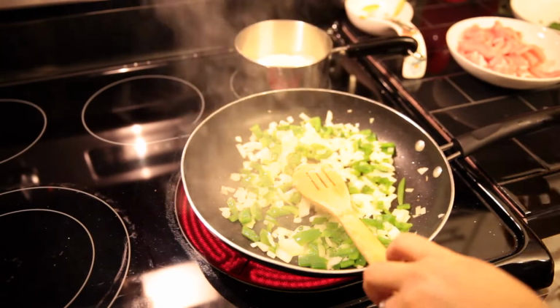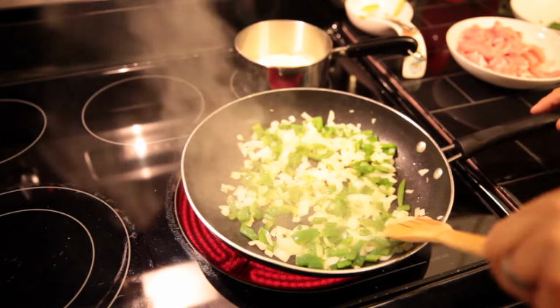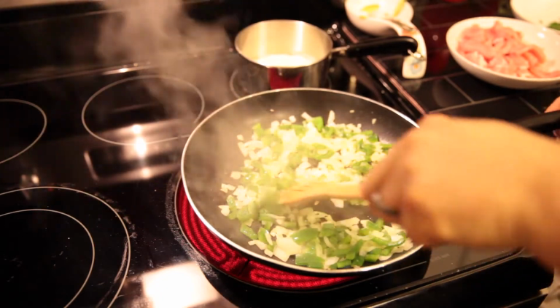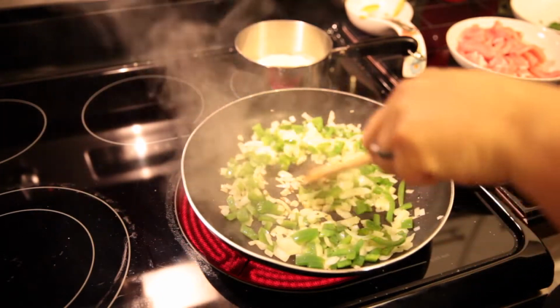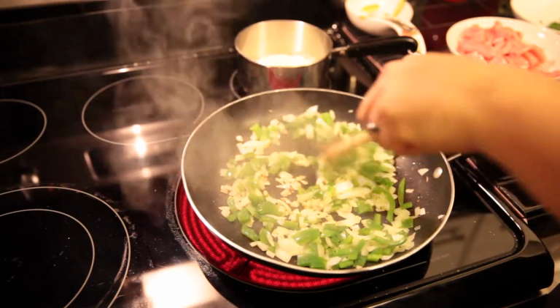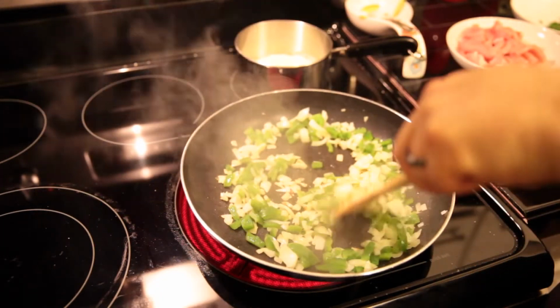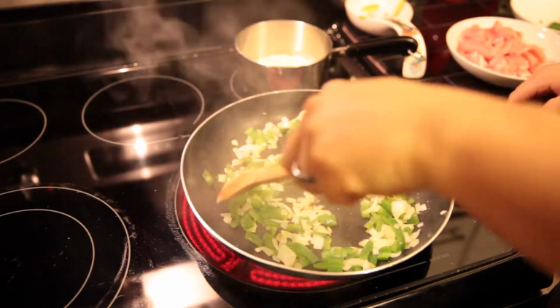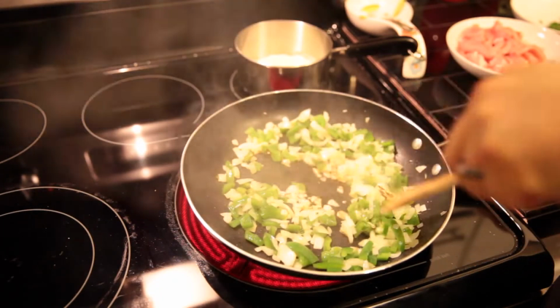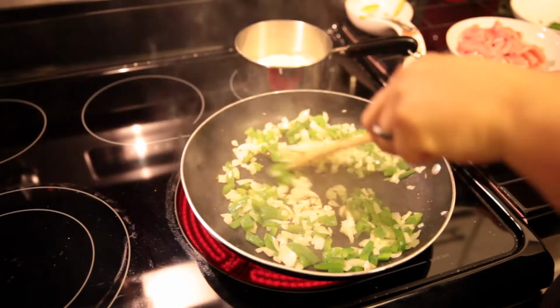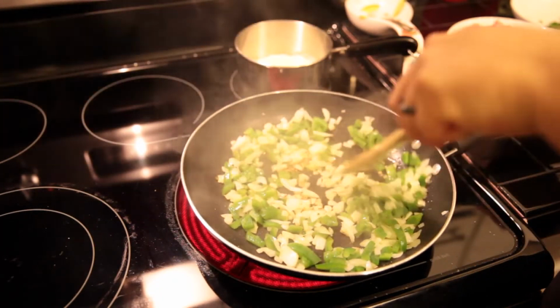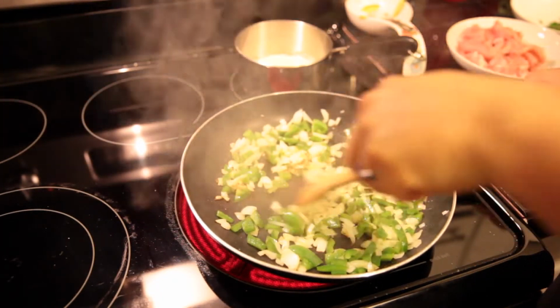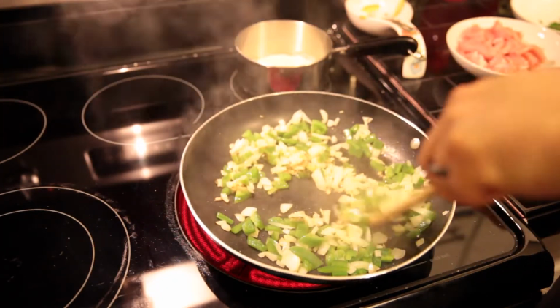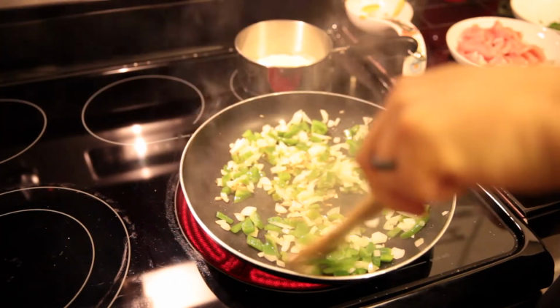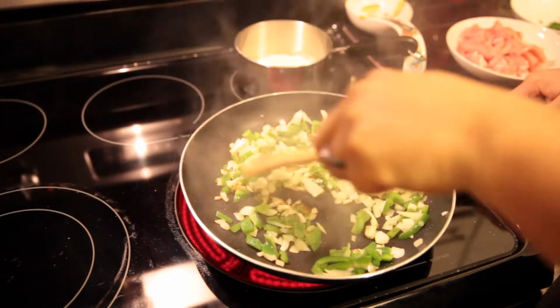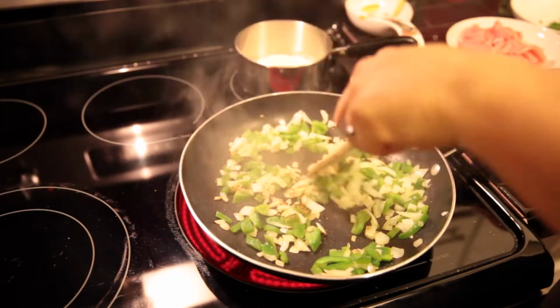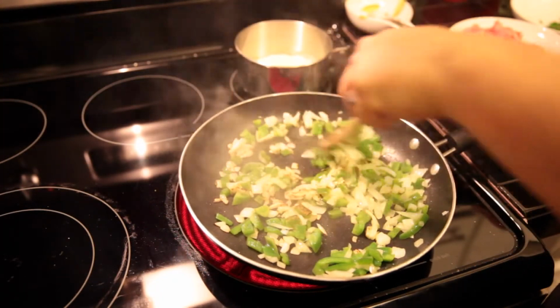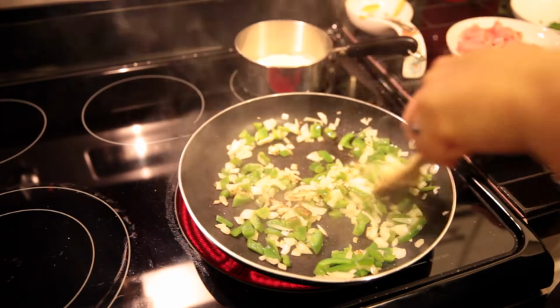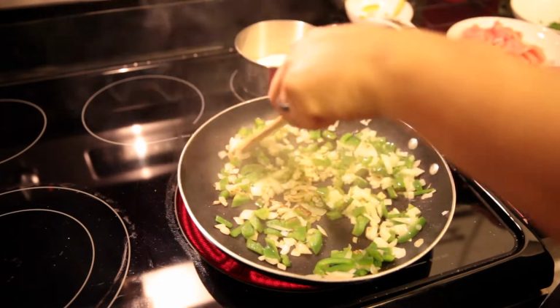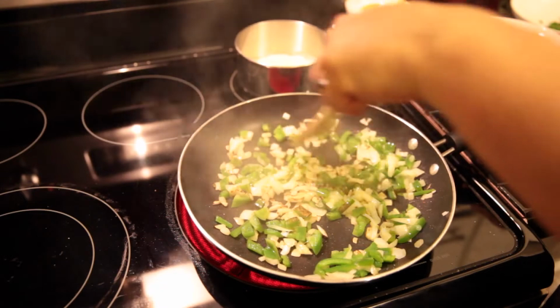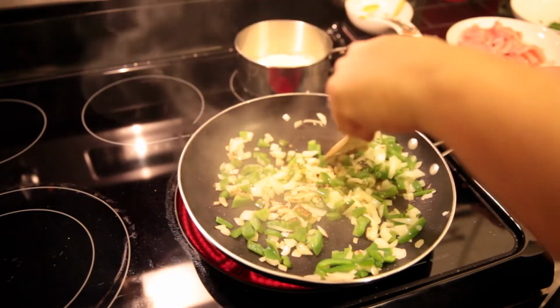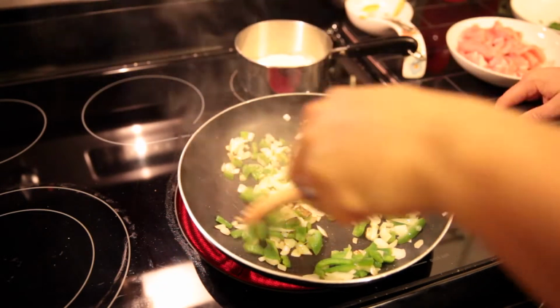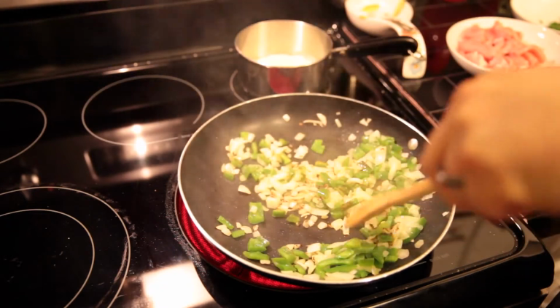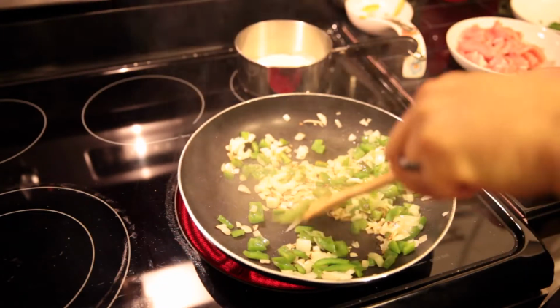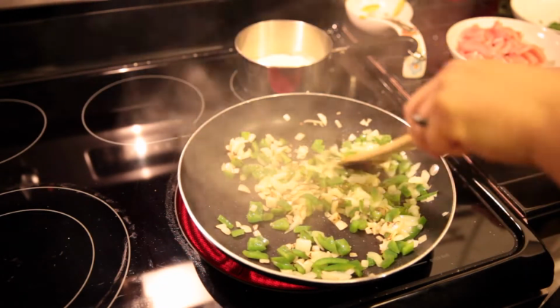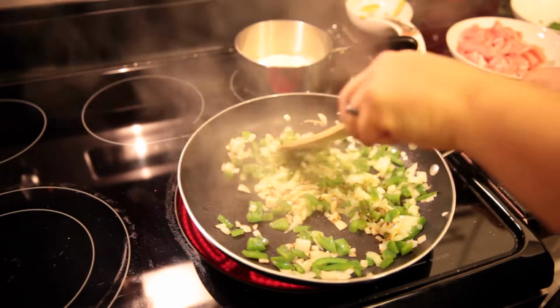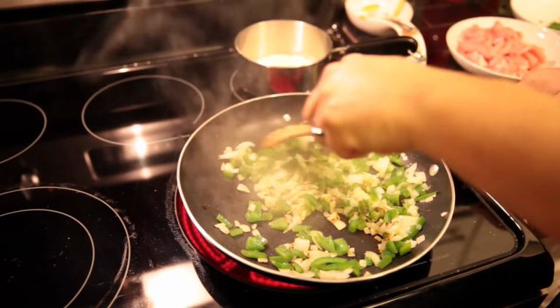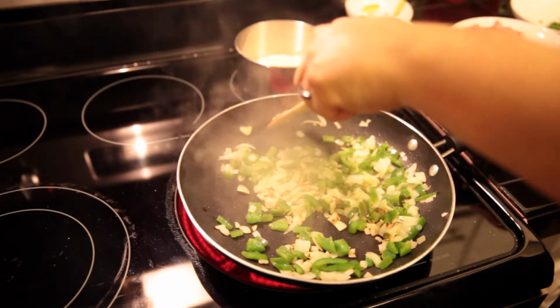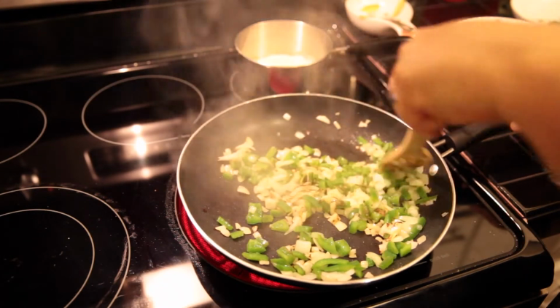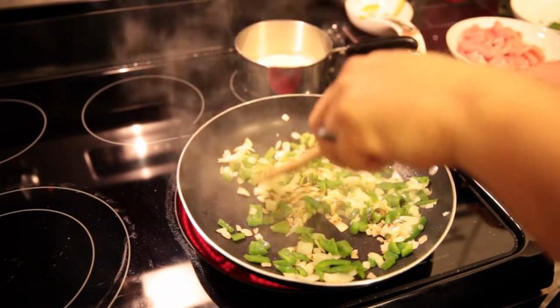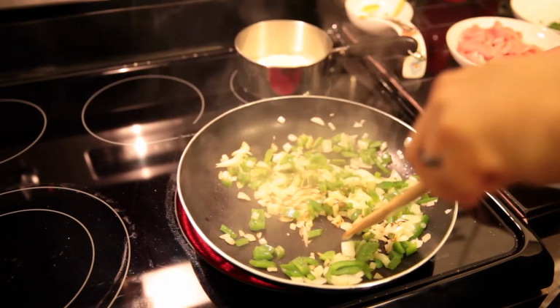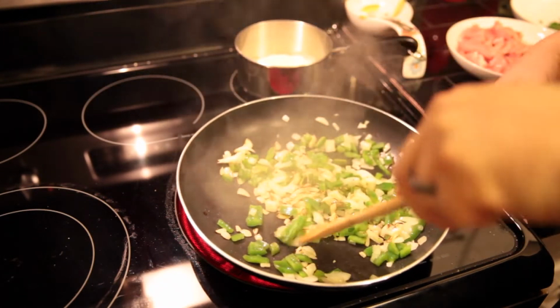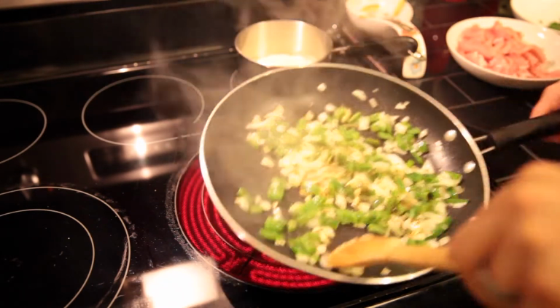First off we're going to cook down some onions and some green peppers, get them a little bit caramelized, then set those aside.